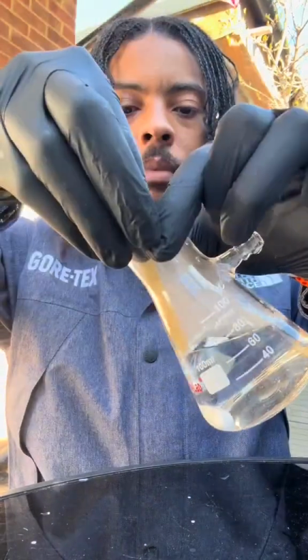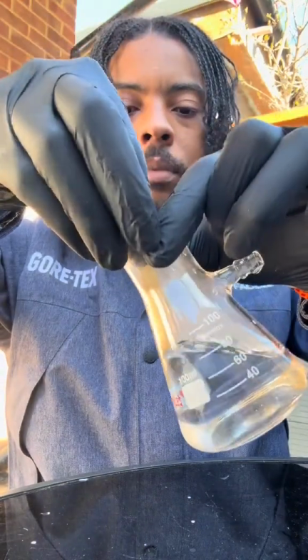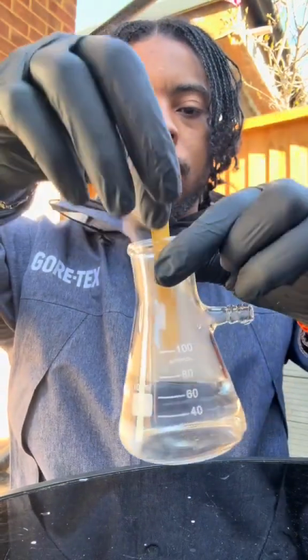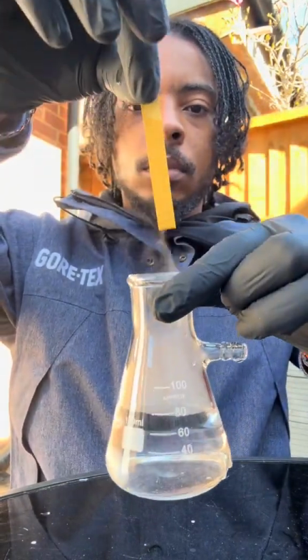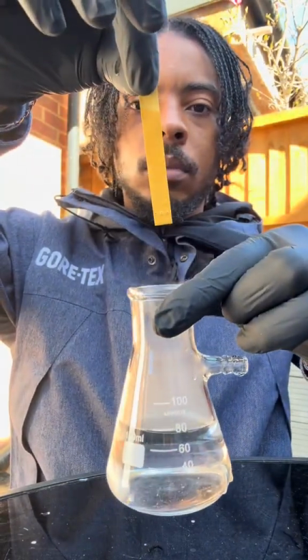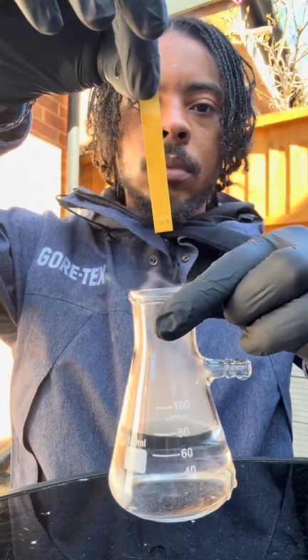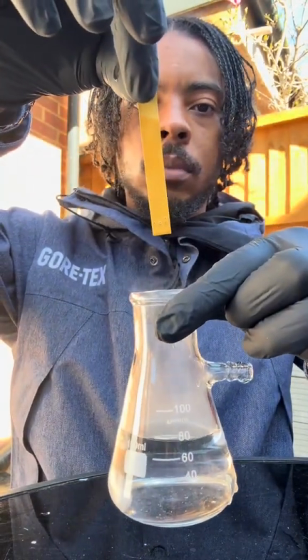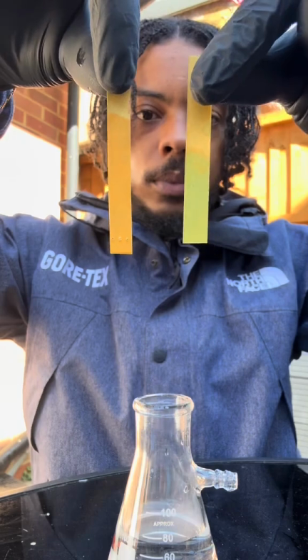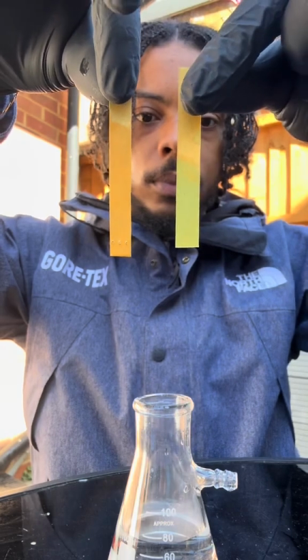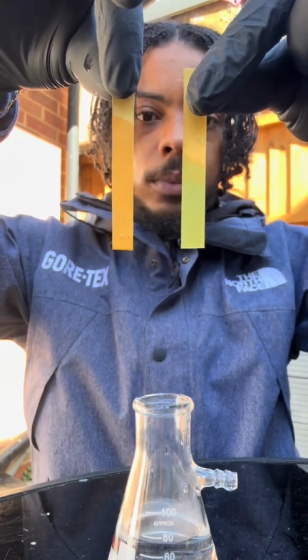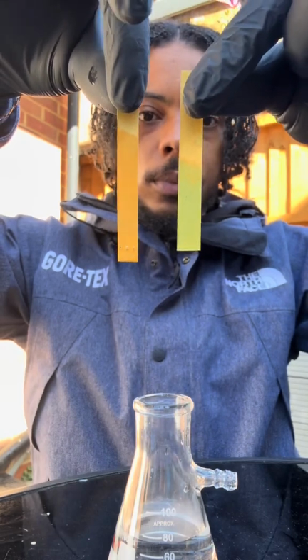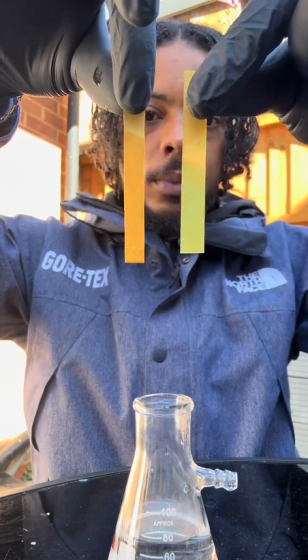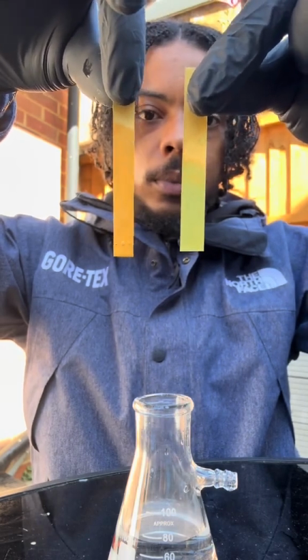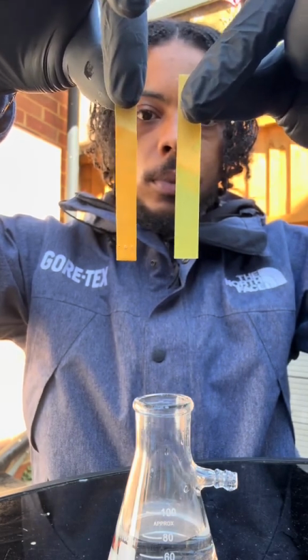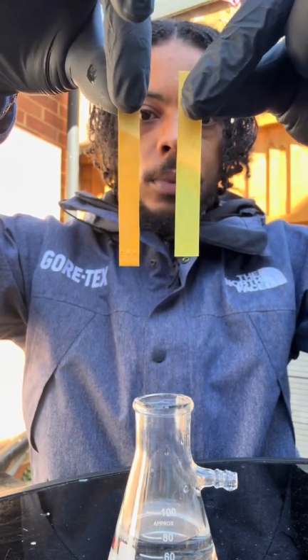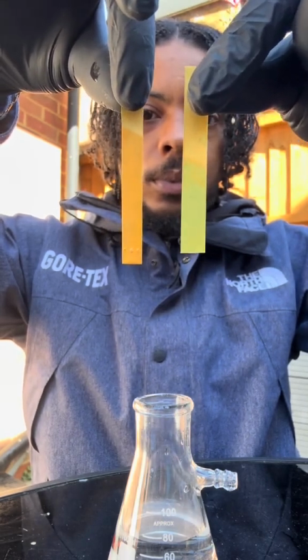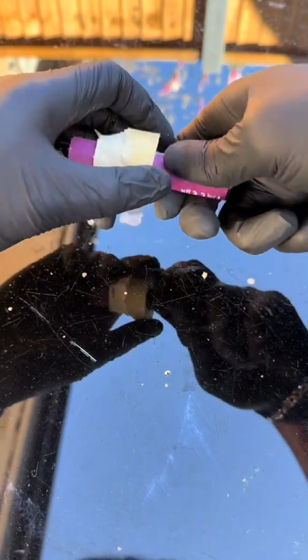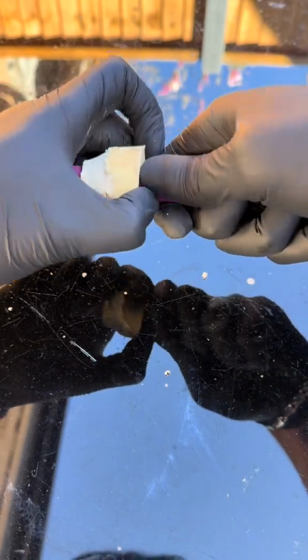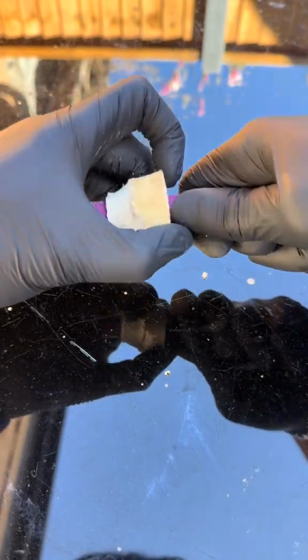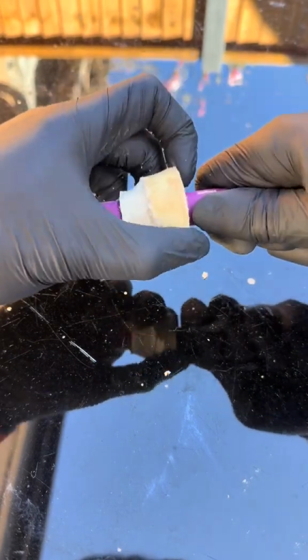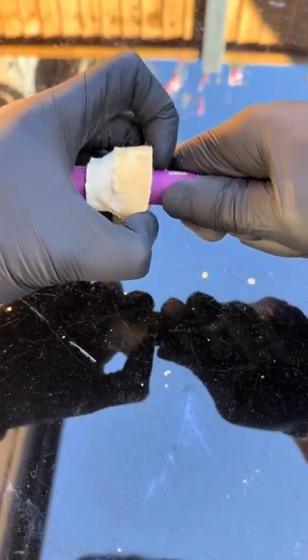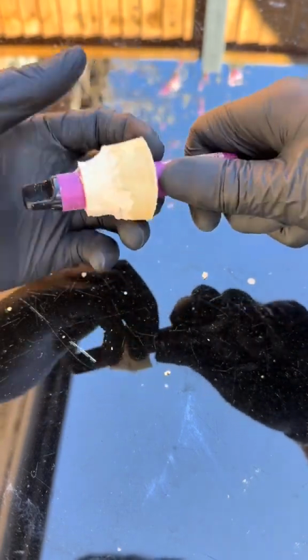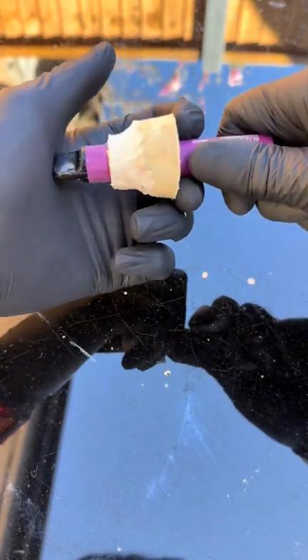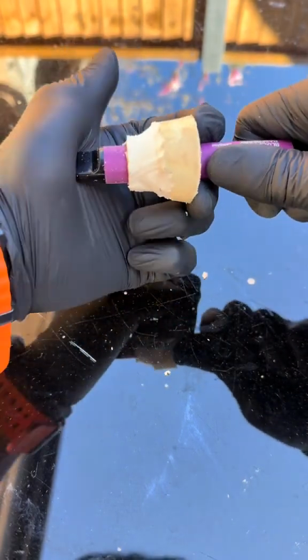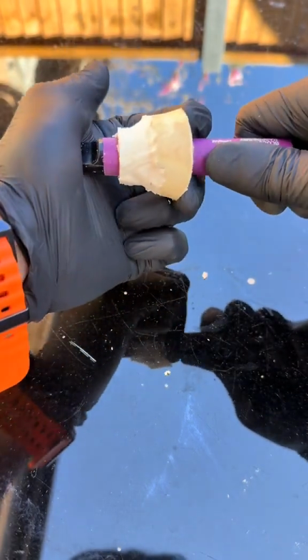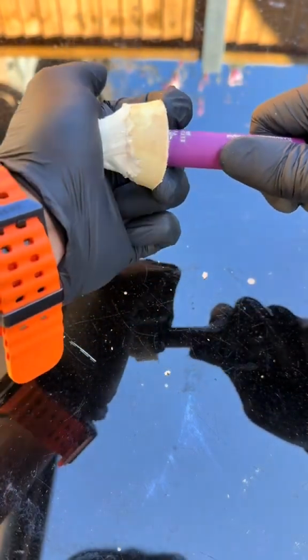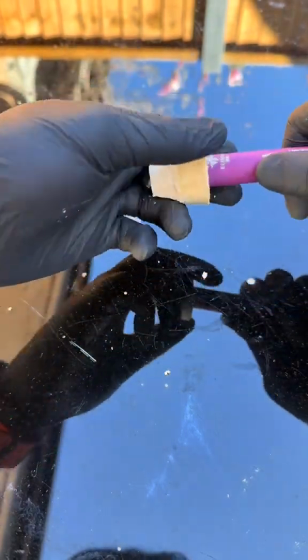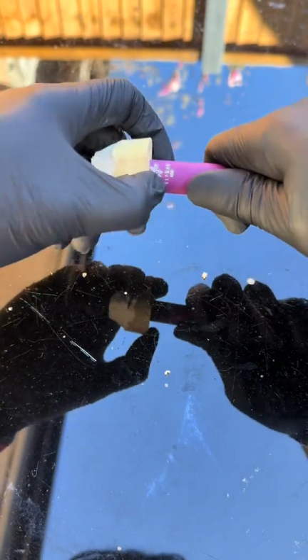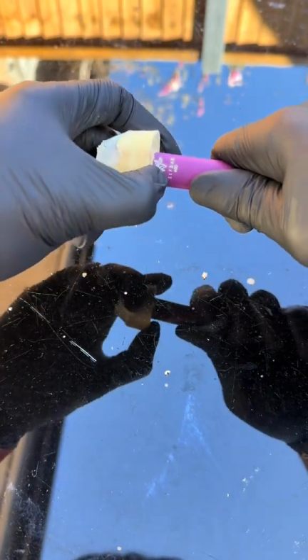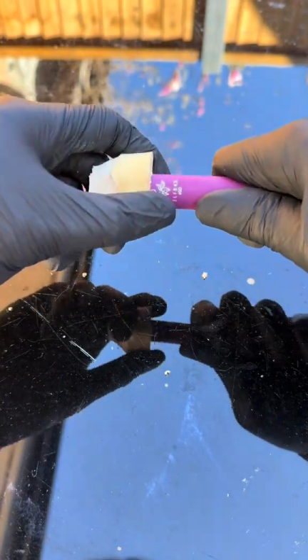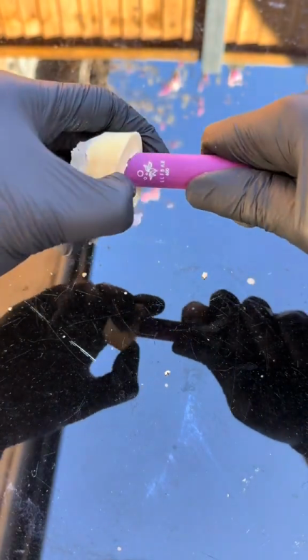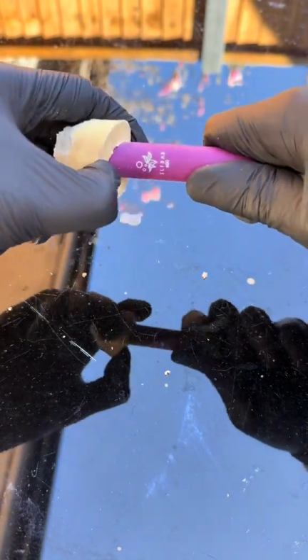Now we're gonna test the pH after the vaping — the pH strip has gone yellow, which means it's acidic. Acidic nicotine salts make the vape feel smoother and the nicotine is absorbed more easily into the bloodstream, but it's way more acidic and dangerous.